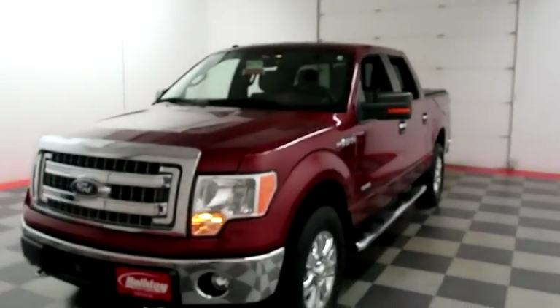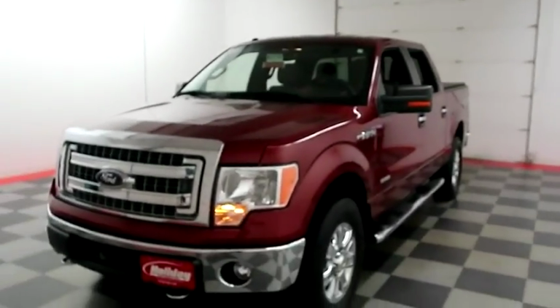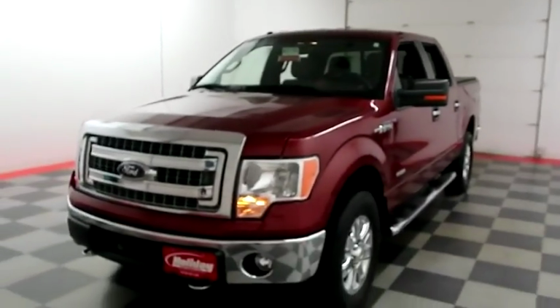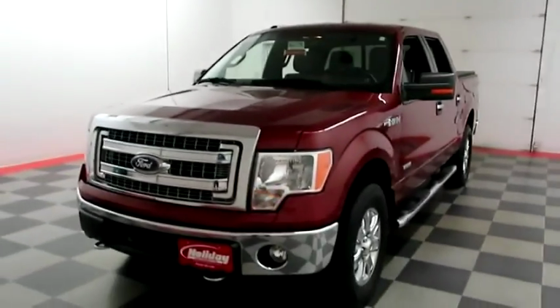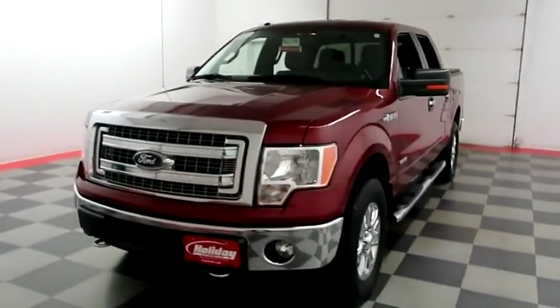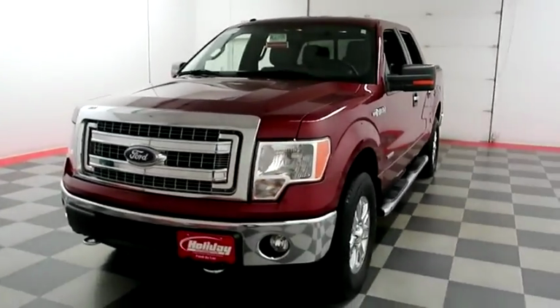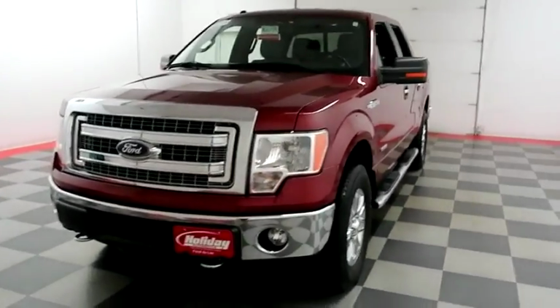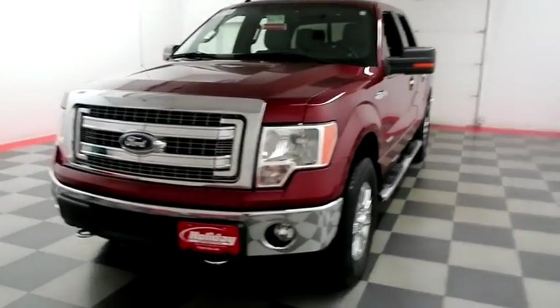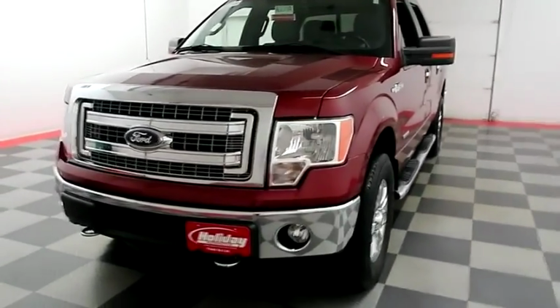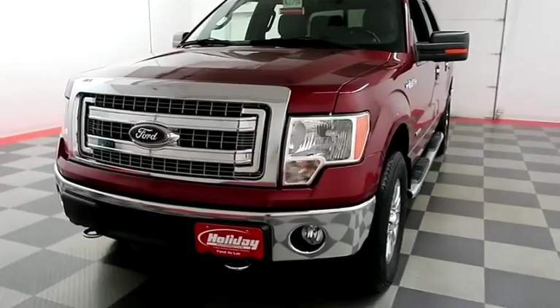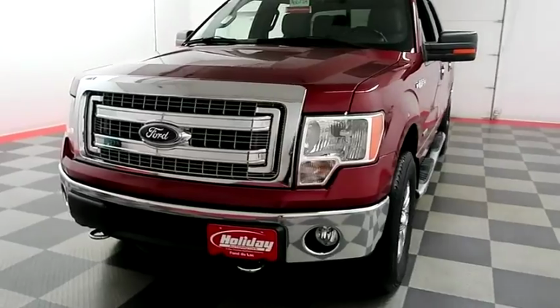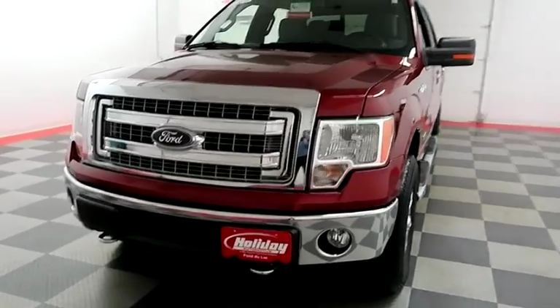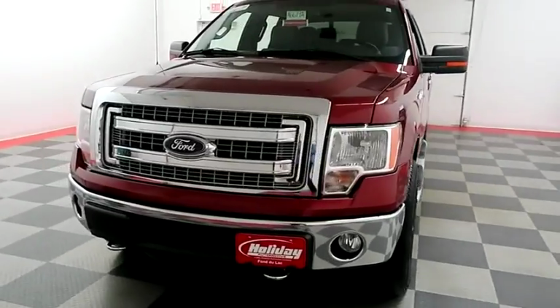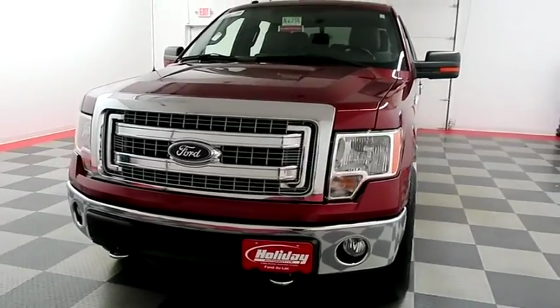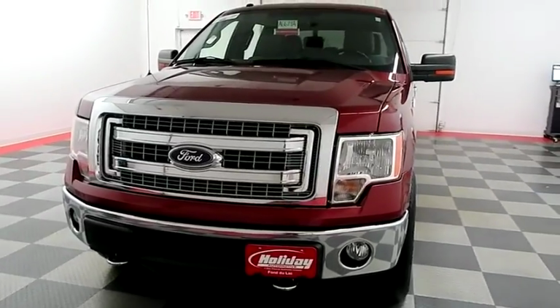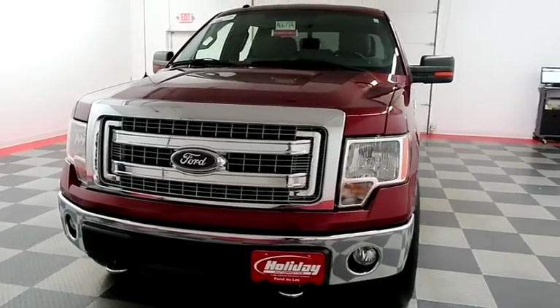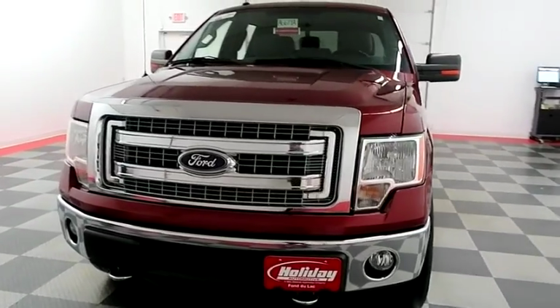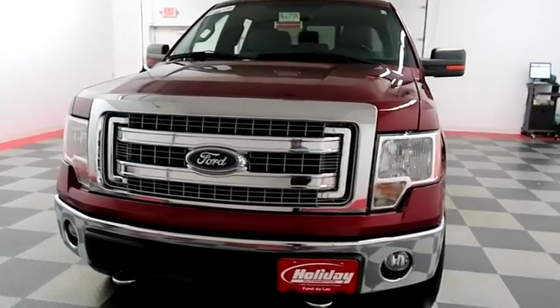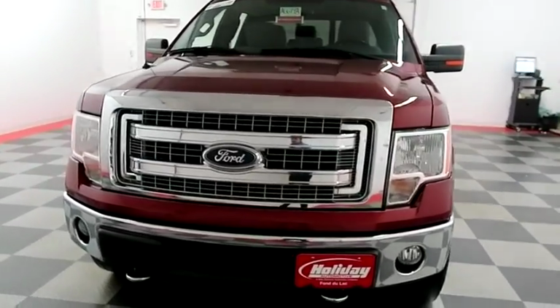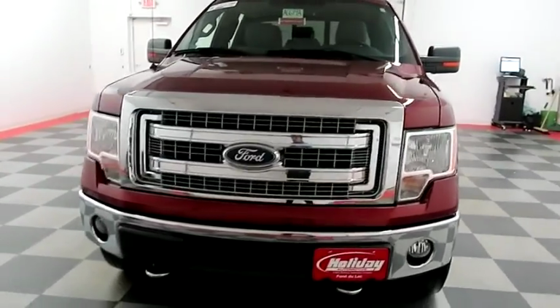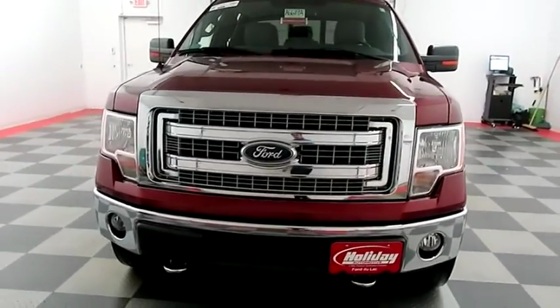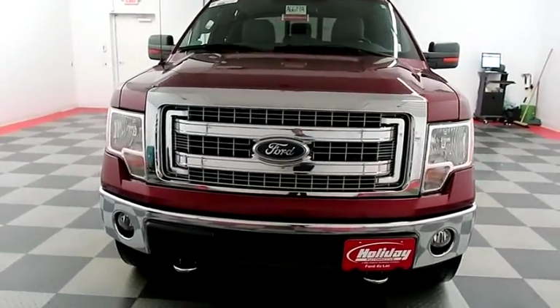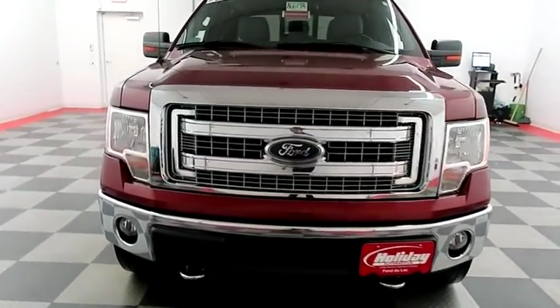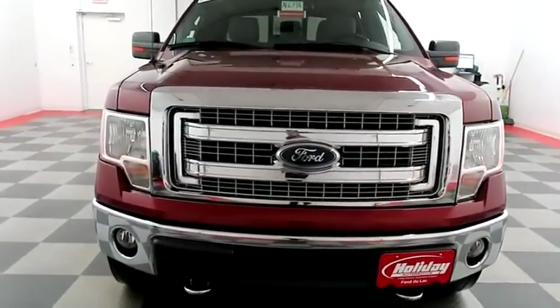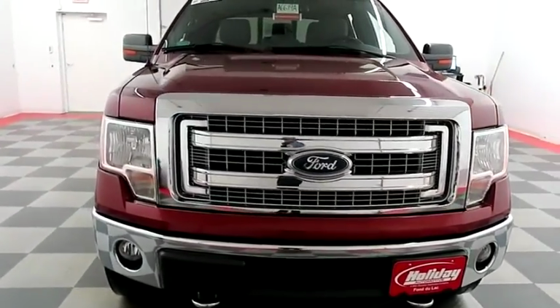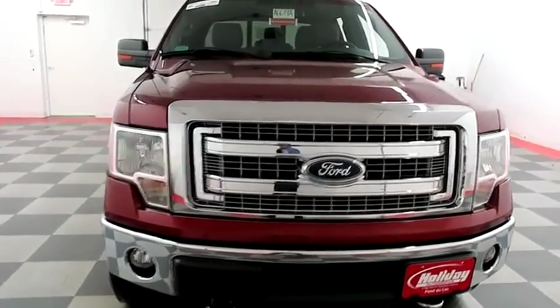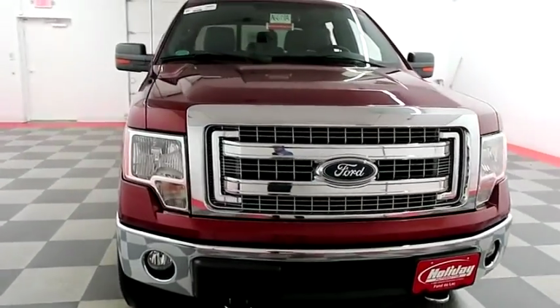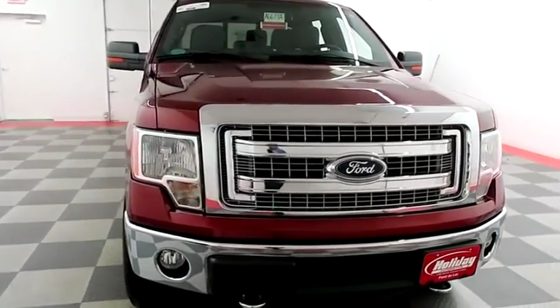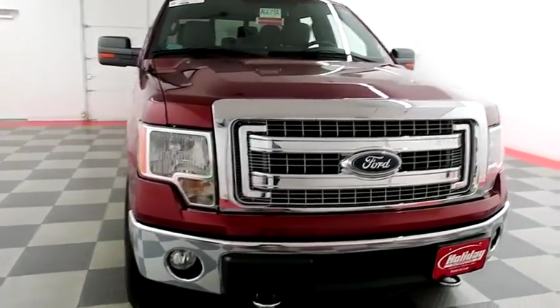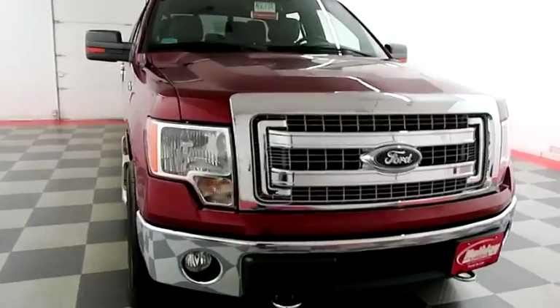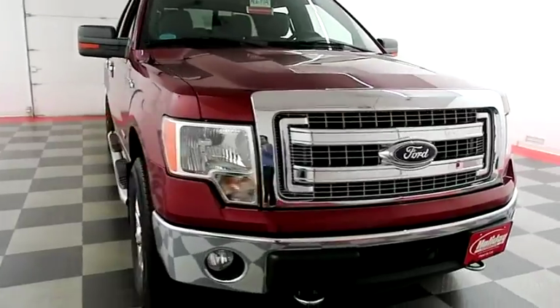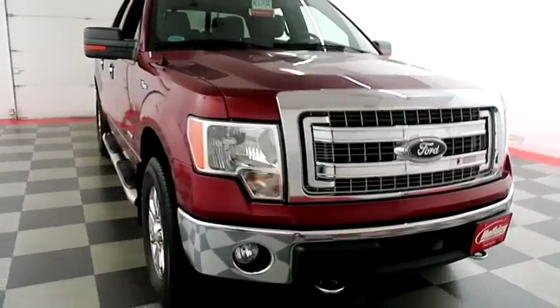On the front end, you have factory fog lamps and easy access heavy-duty tow hooks. Chrome bumper and grille.